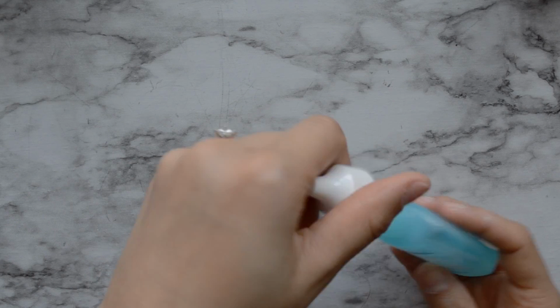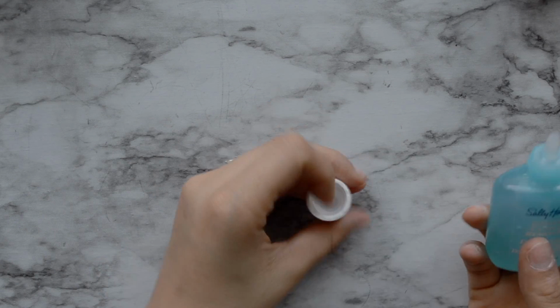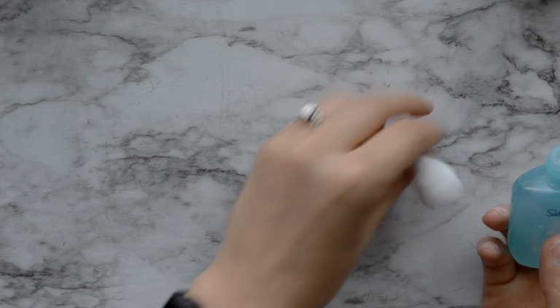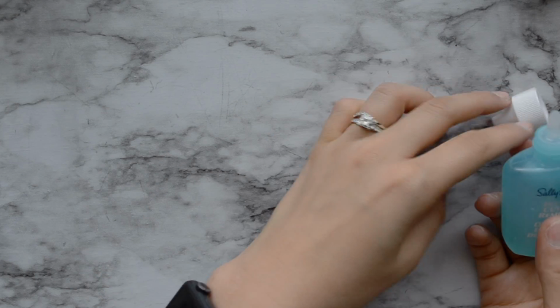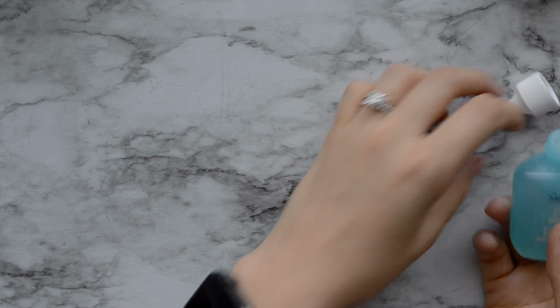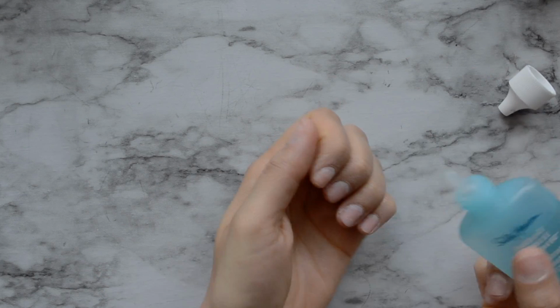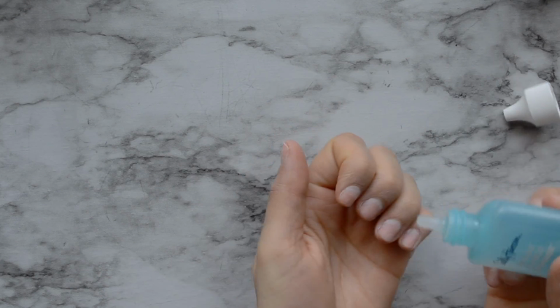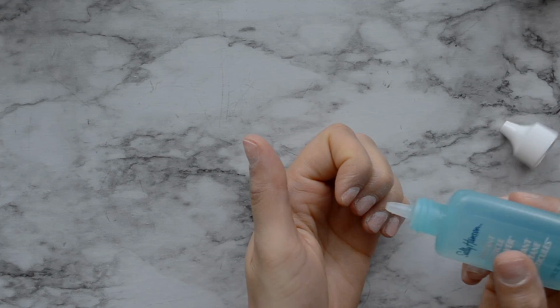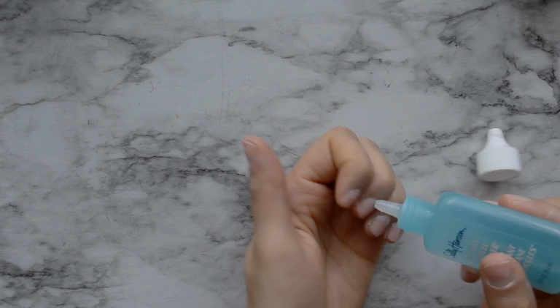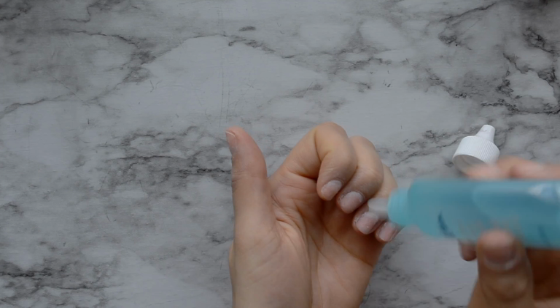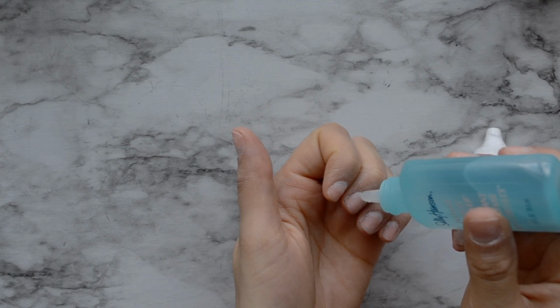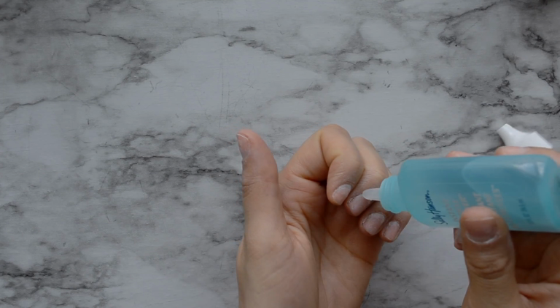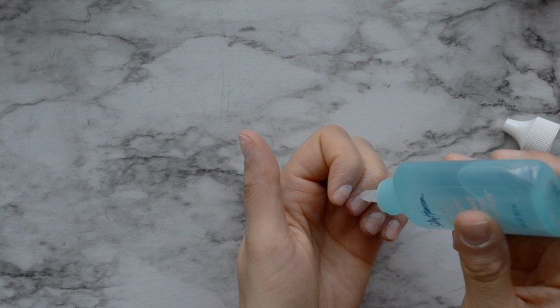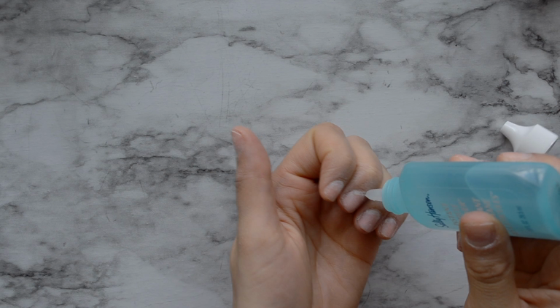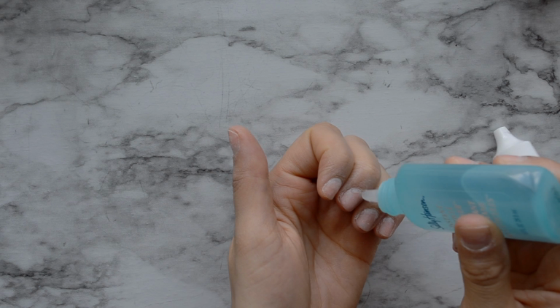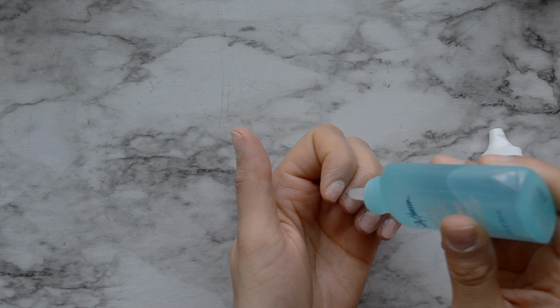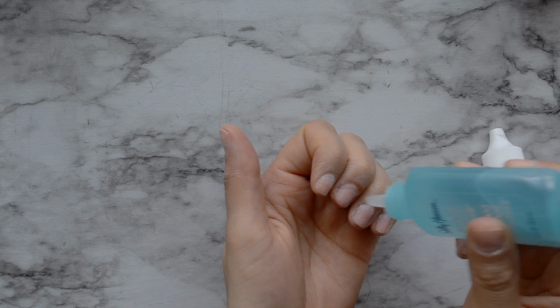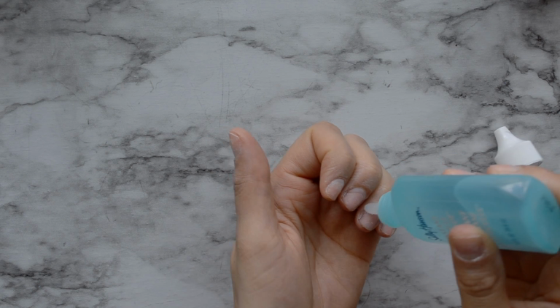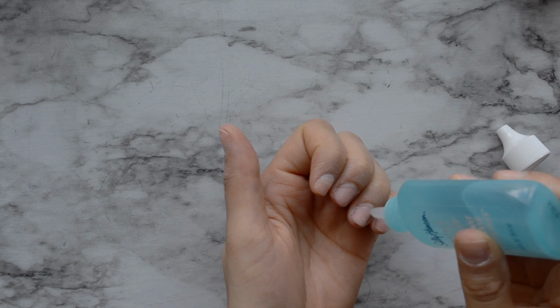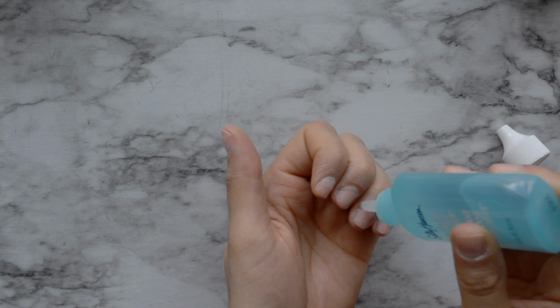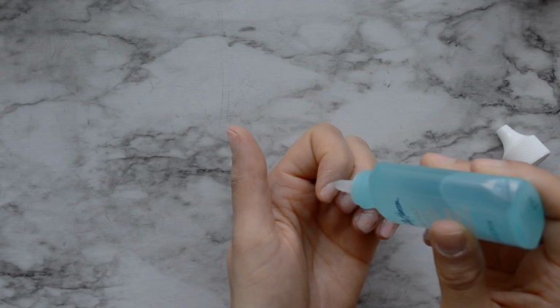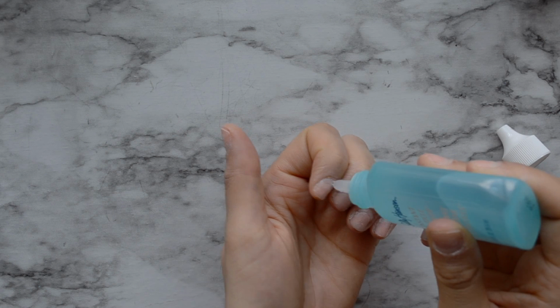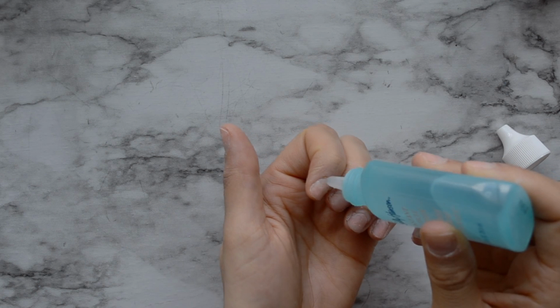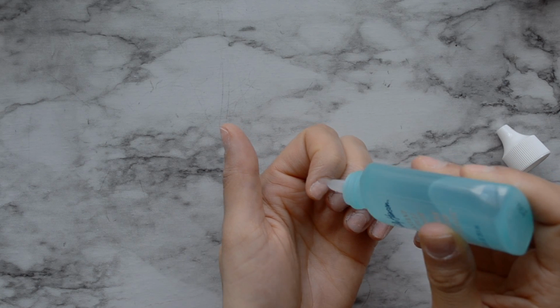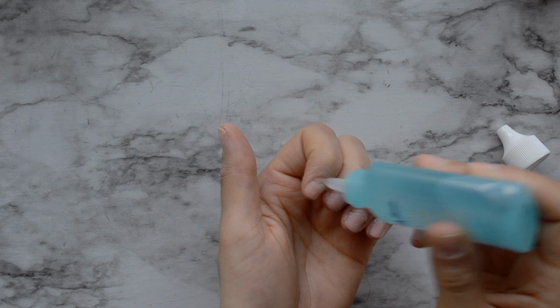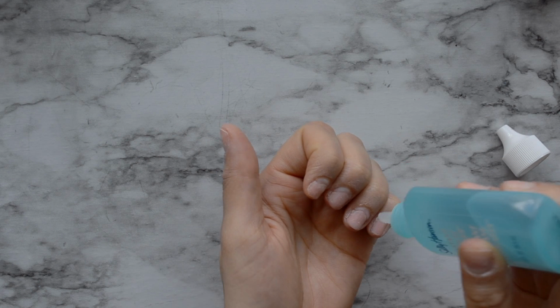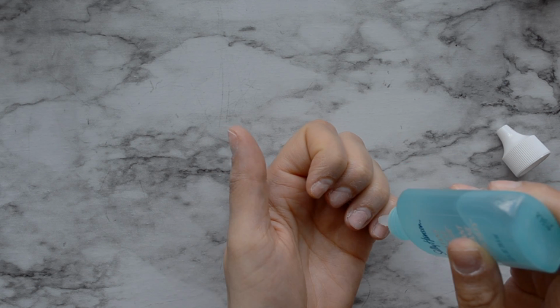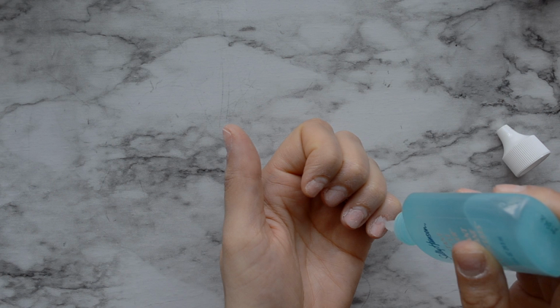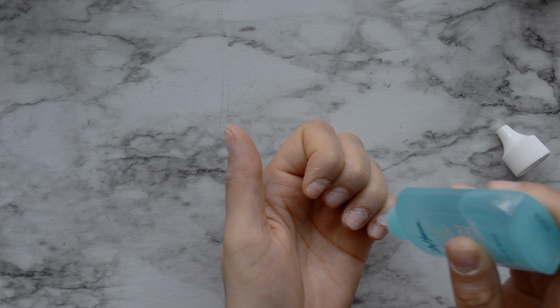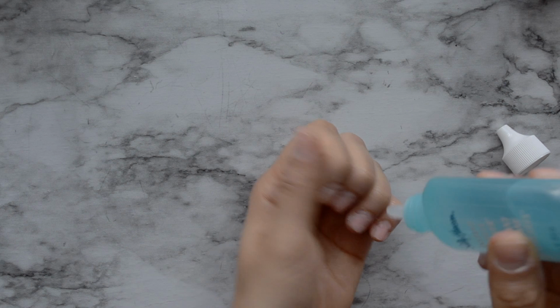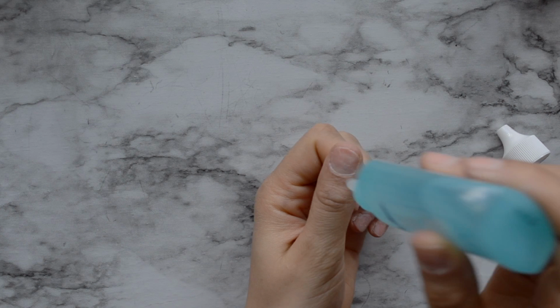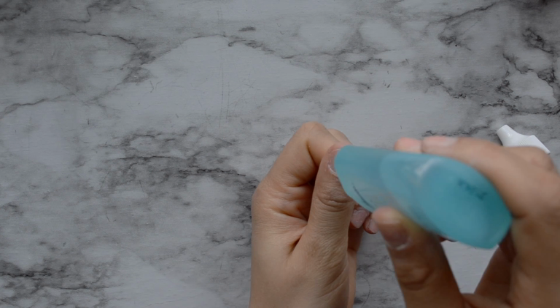I'm going to start by putting the cuticle remover on my cuticles. You're going to leave it on for 15 seconds, then push your cuticle back, and then wash your hands.